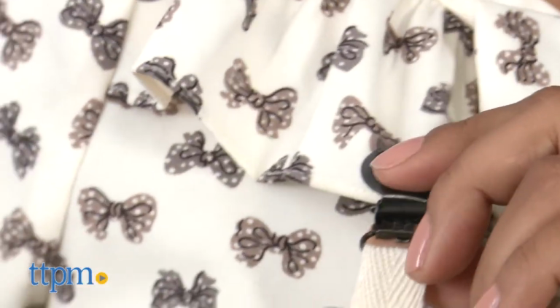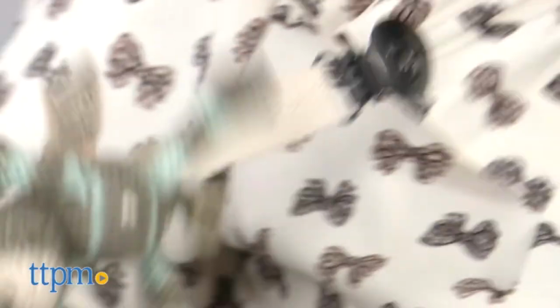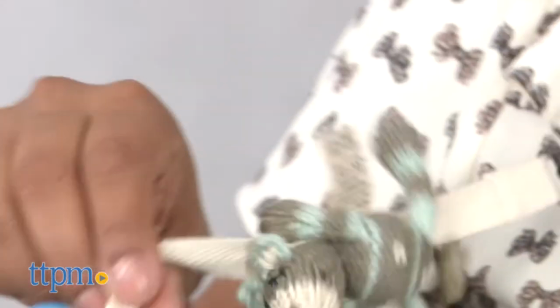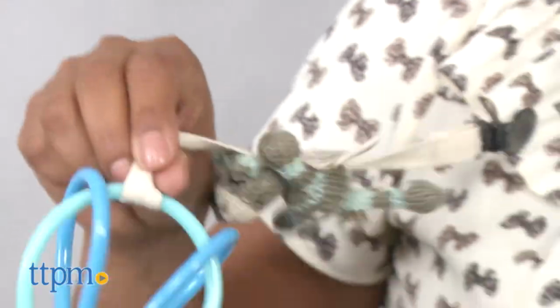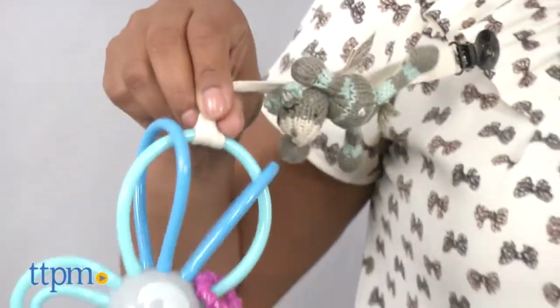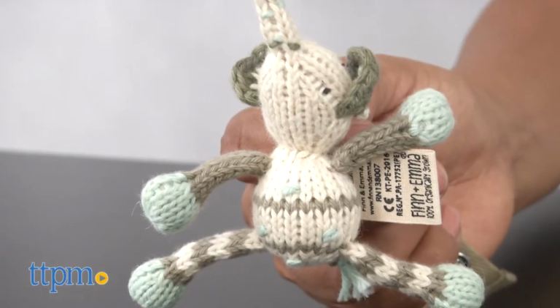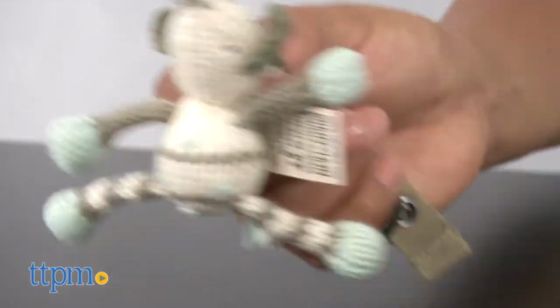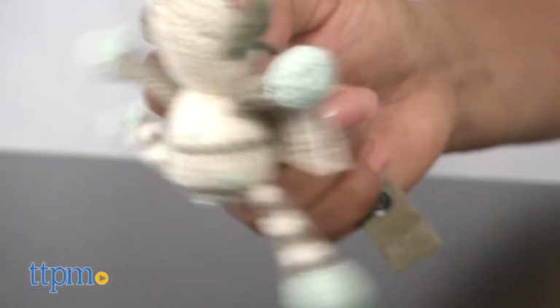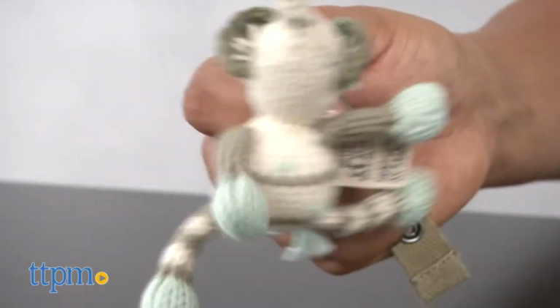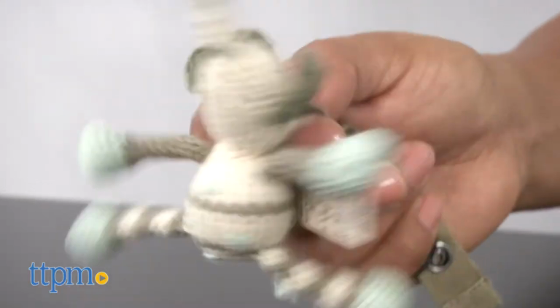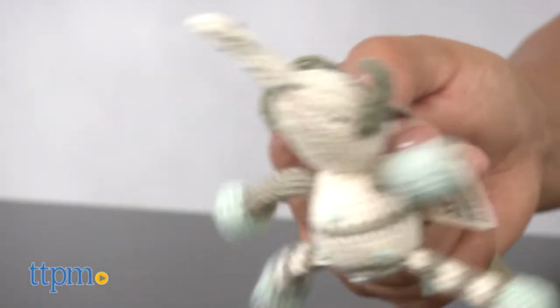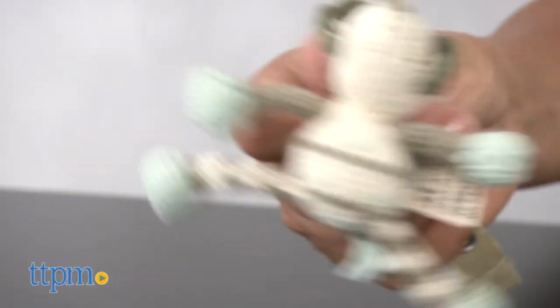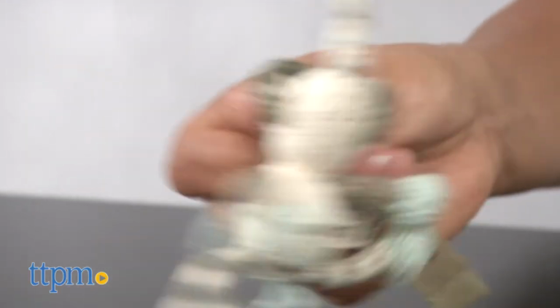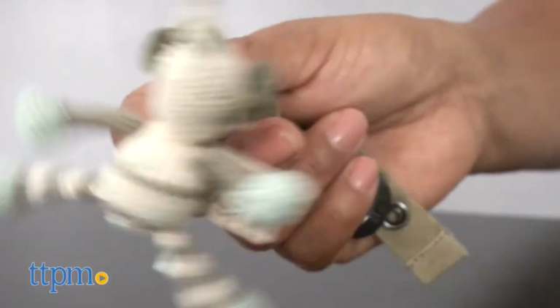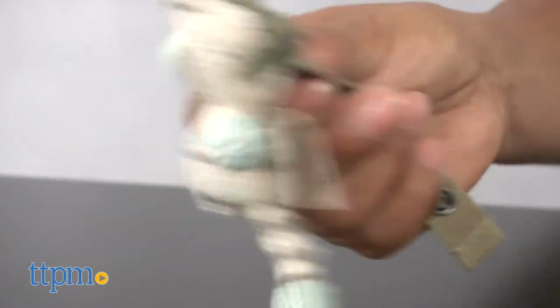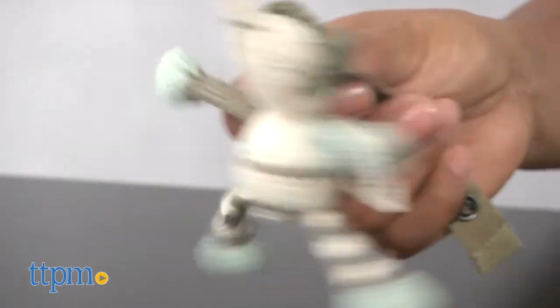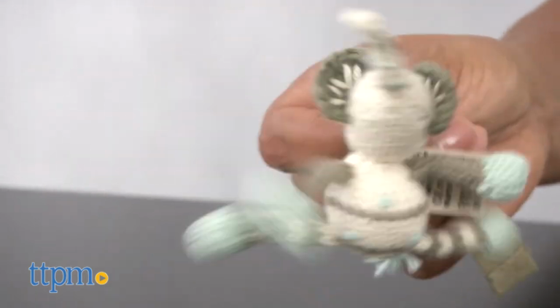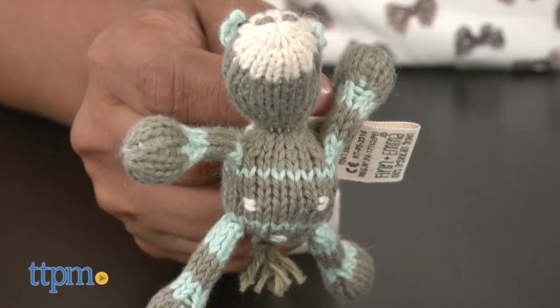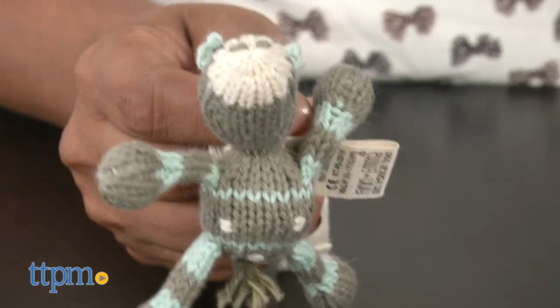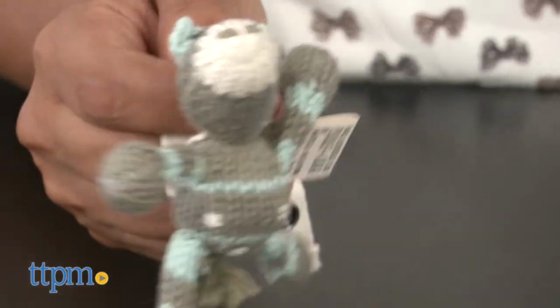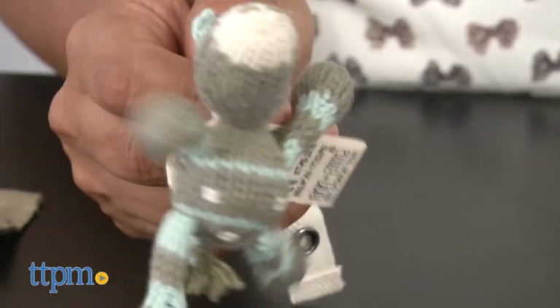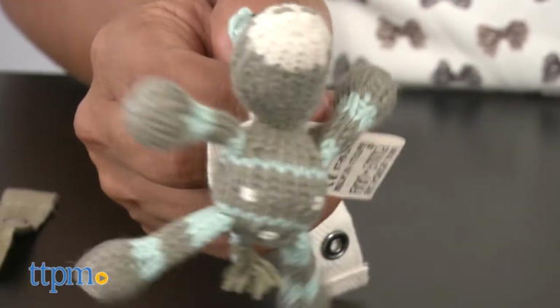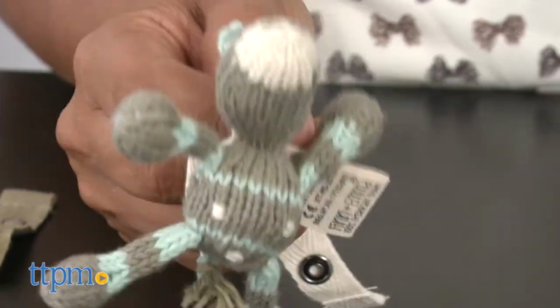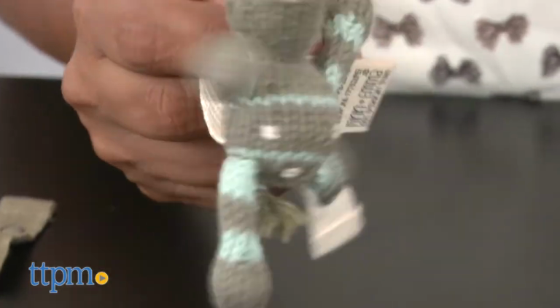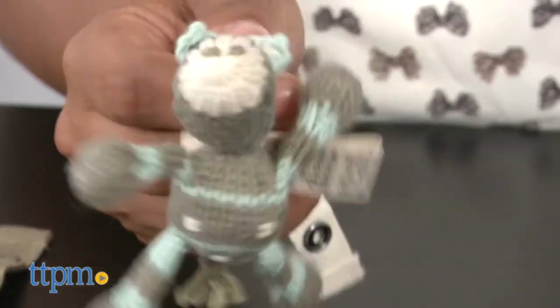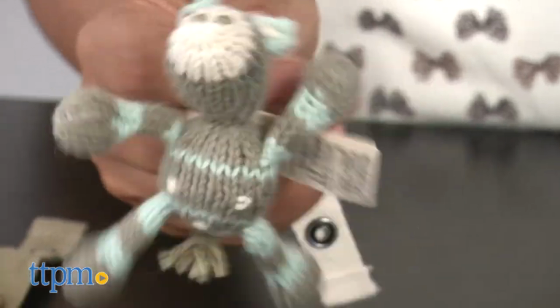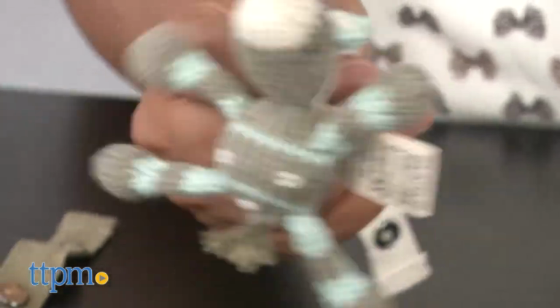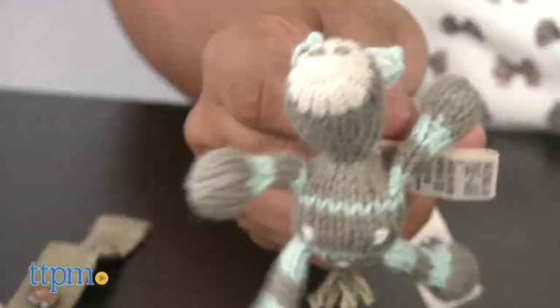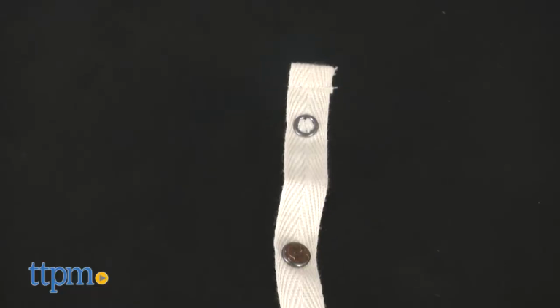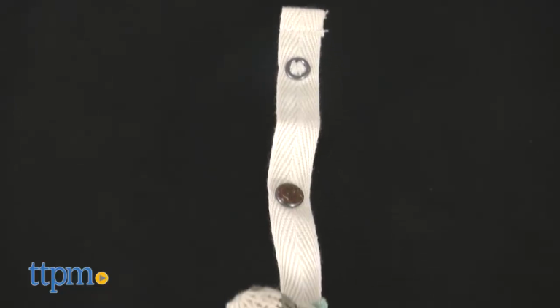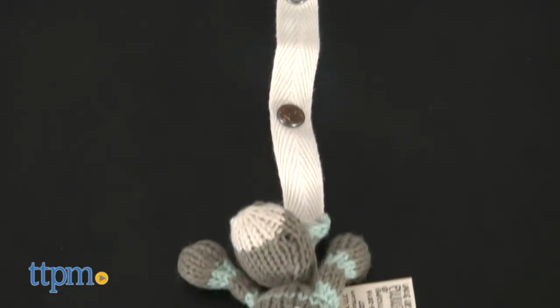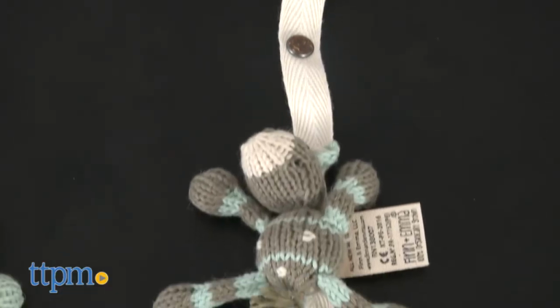The hand-knit giraffe and elephant are filled with sheep's wool and a sweet rattle. This not only helps baby keep their pacifiers safe, but also works as a cute, engaging toy. This toy is helpful for keeping pacifiers clean and avoiding dropping on the floor.